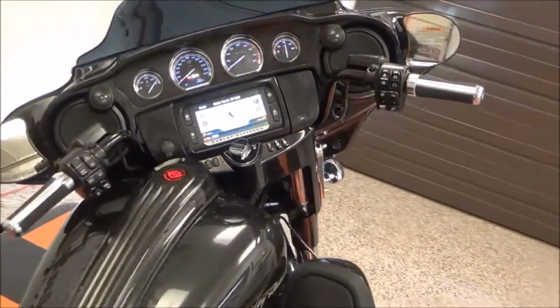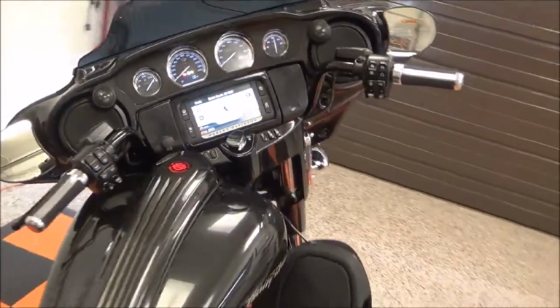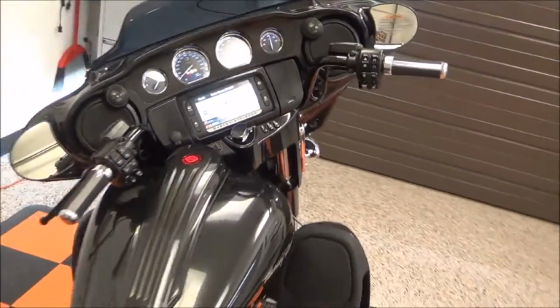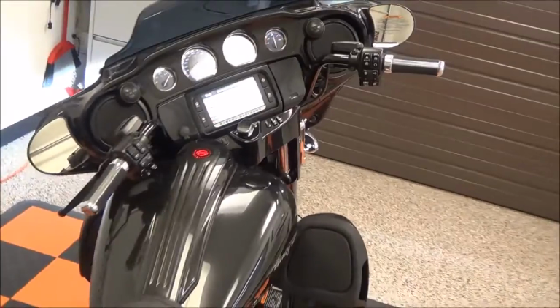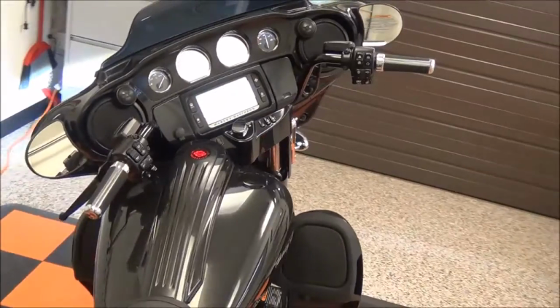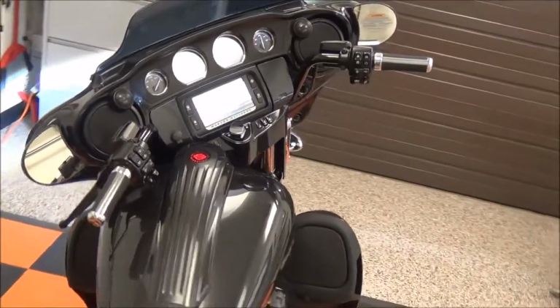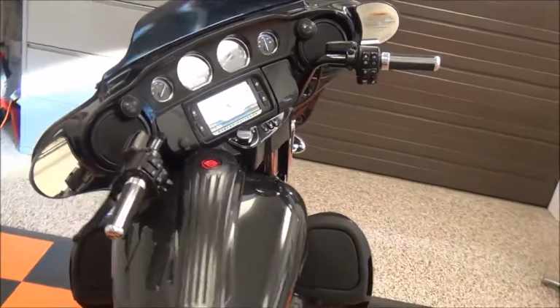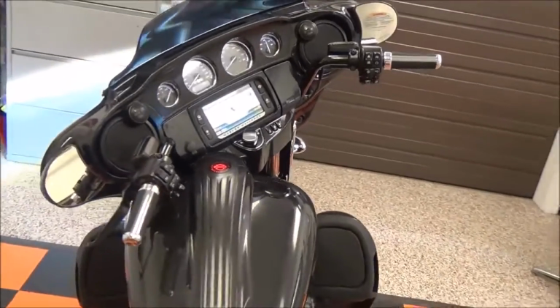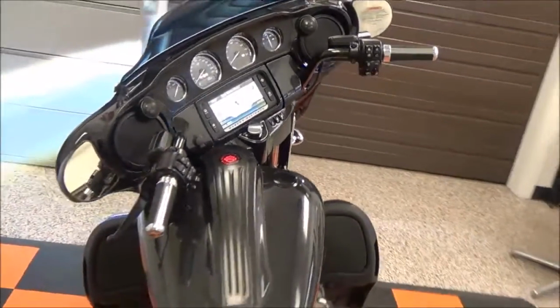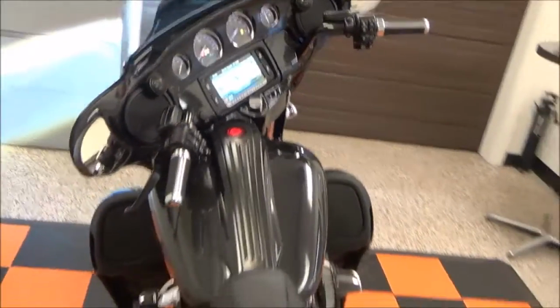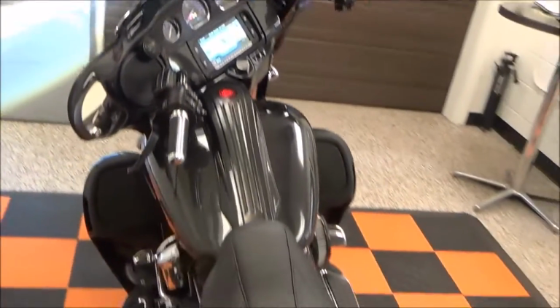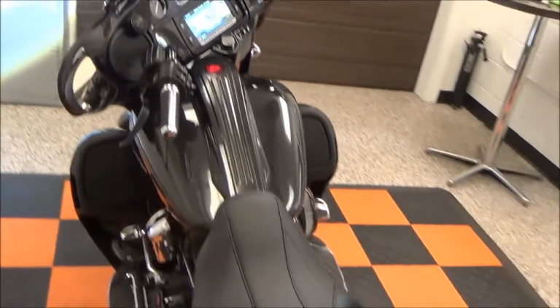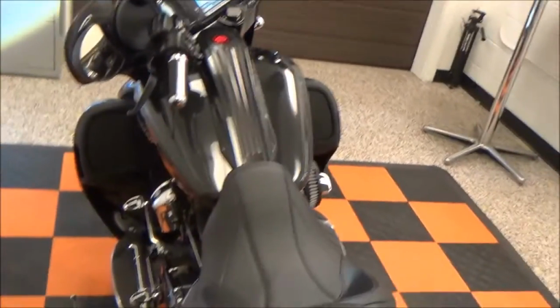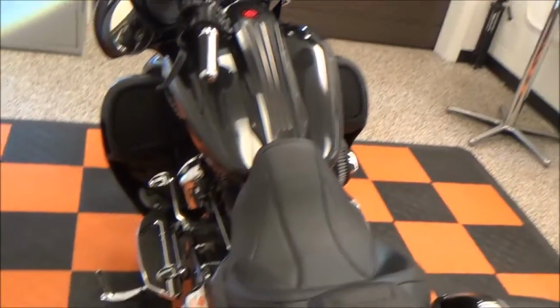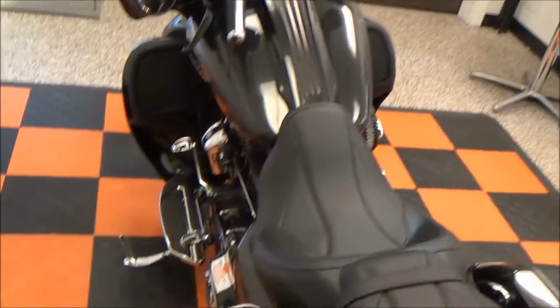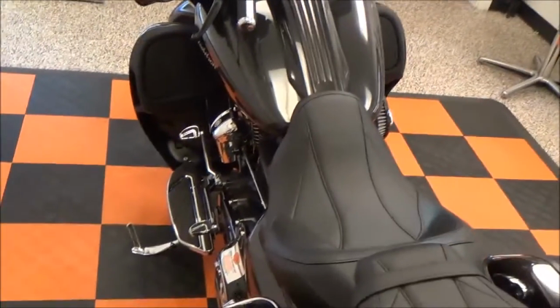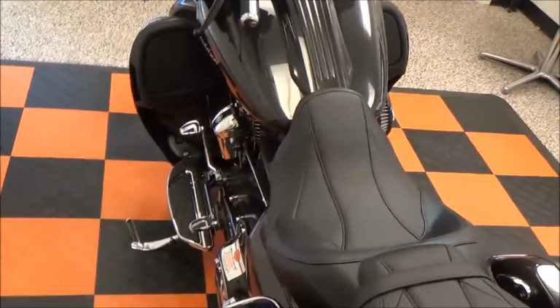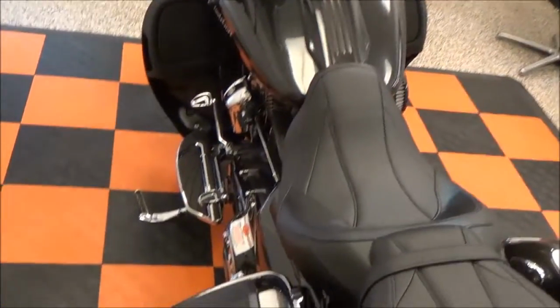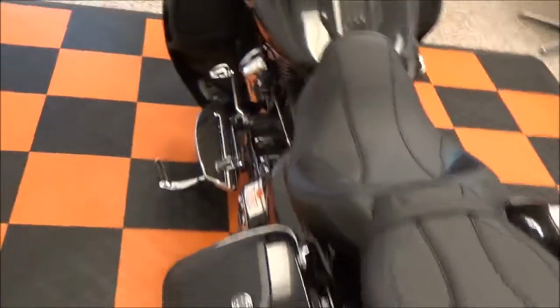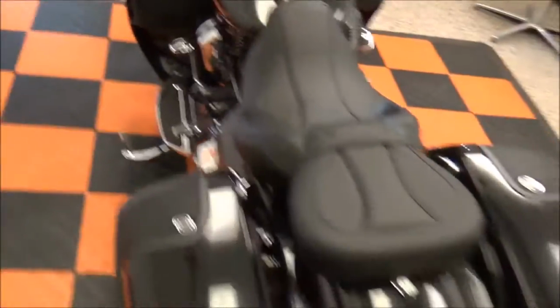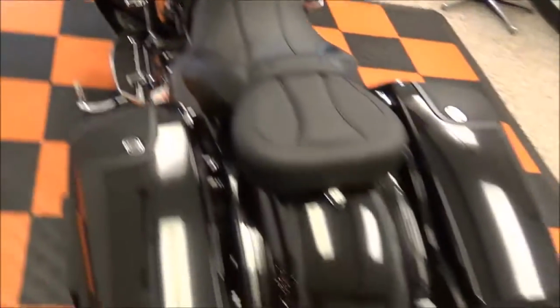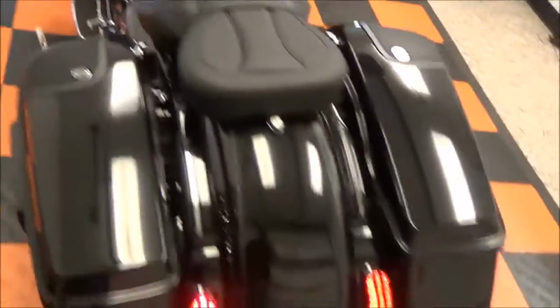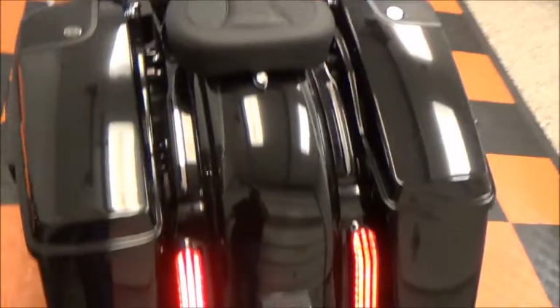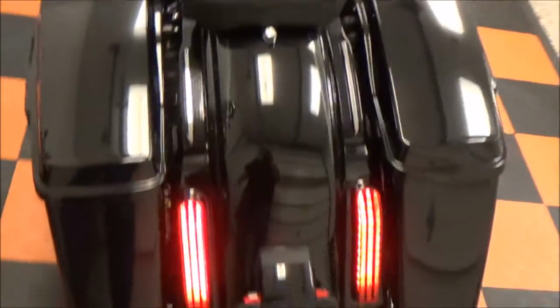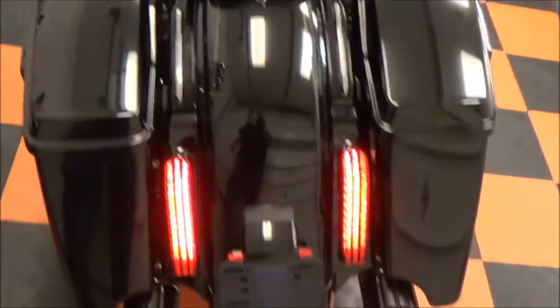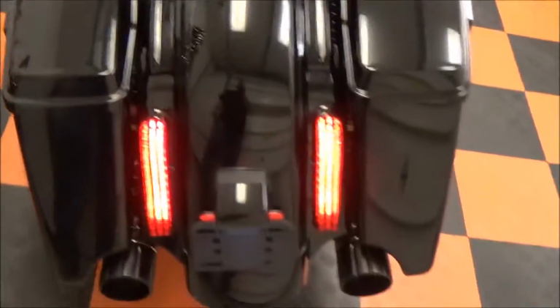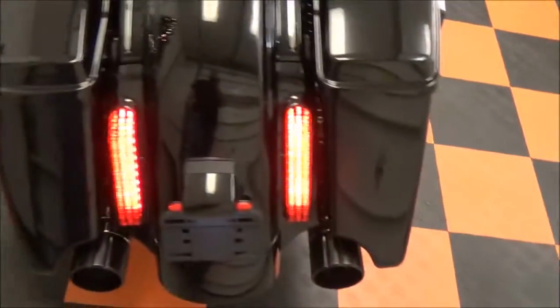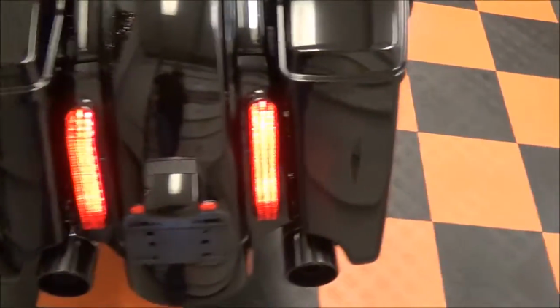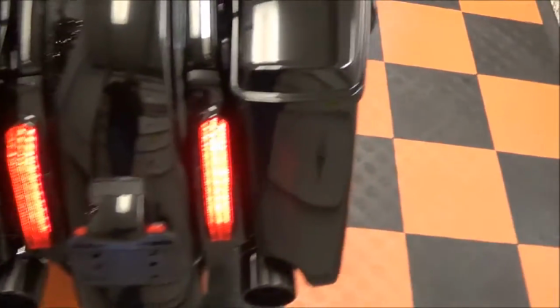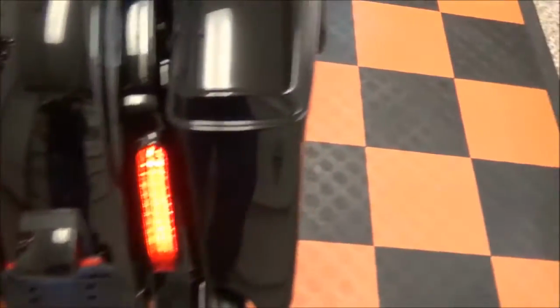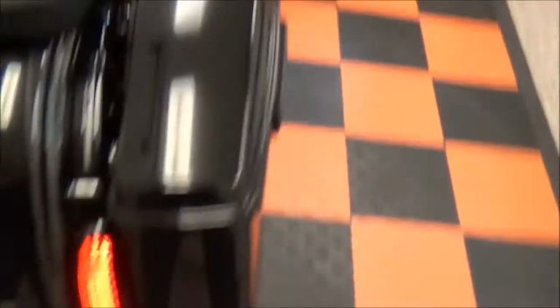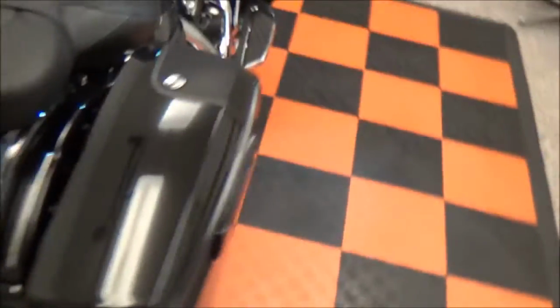This bike does come with ABS brakes, cruise control, and electronic security.